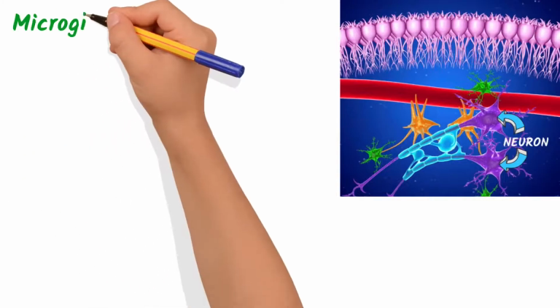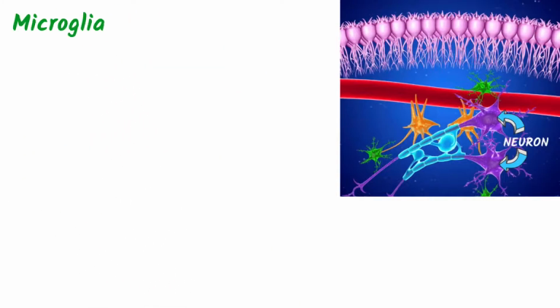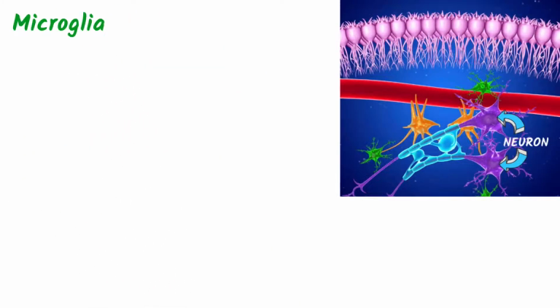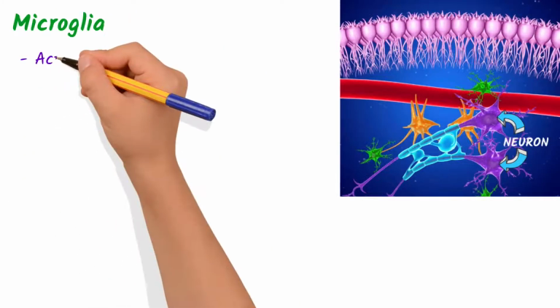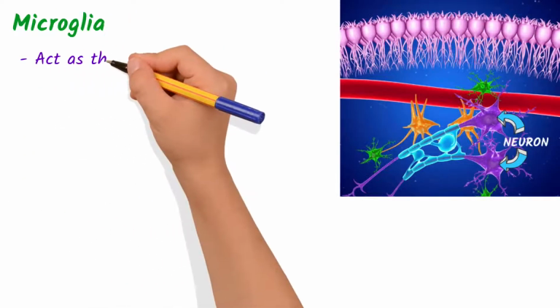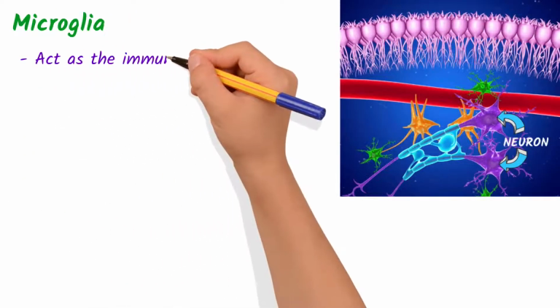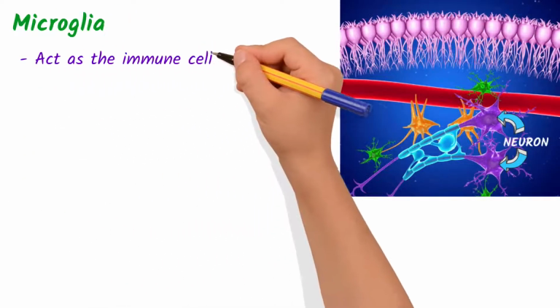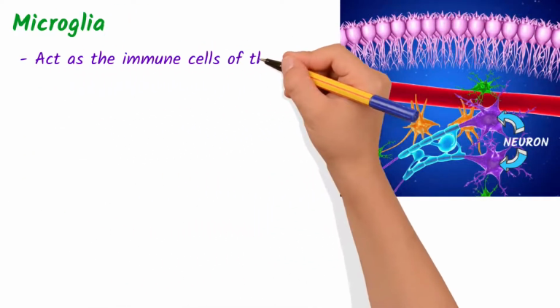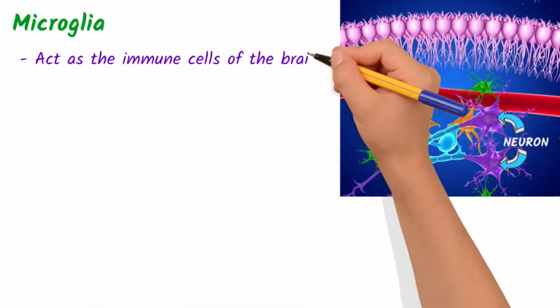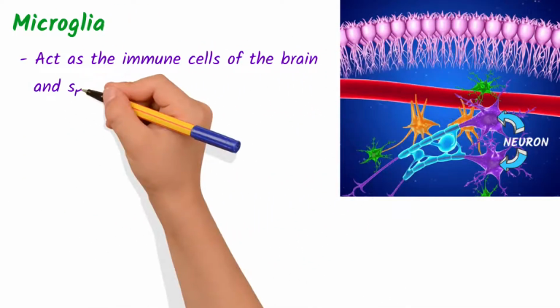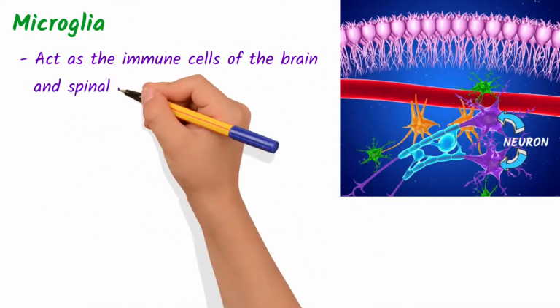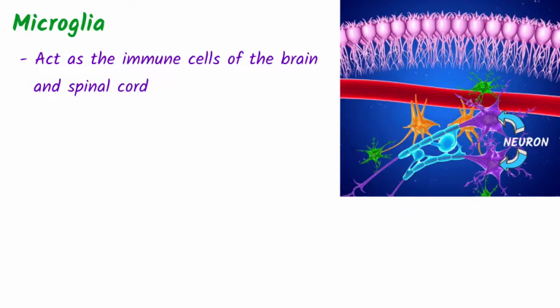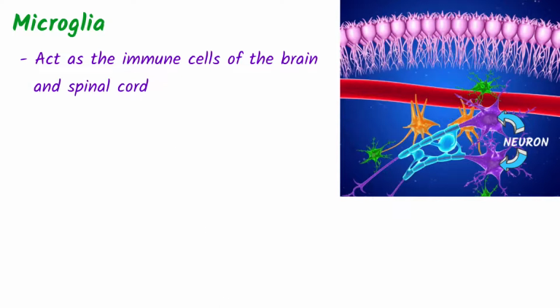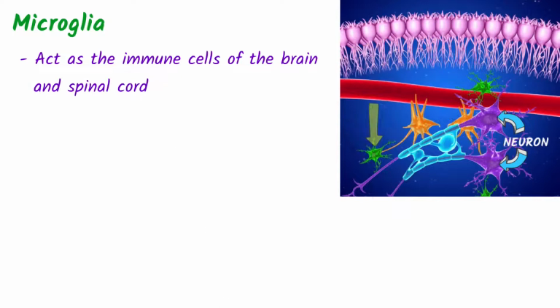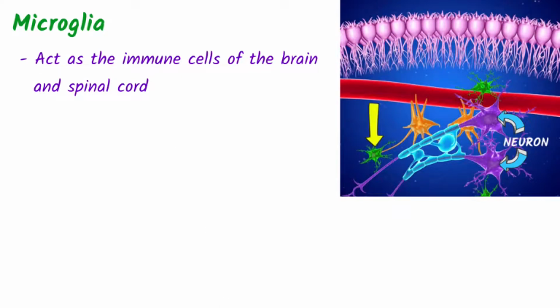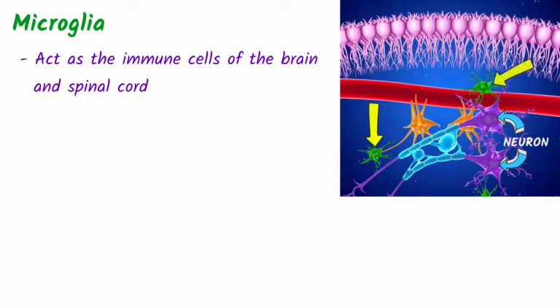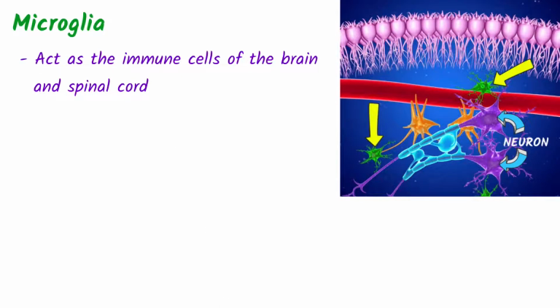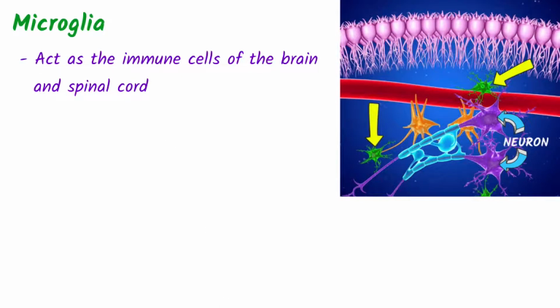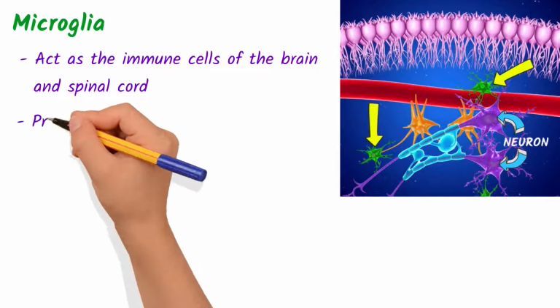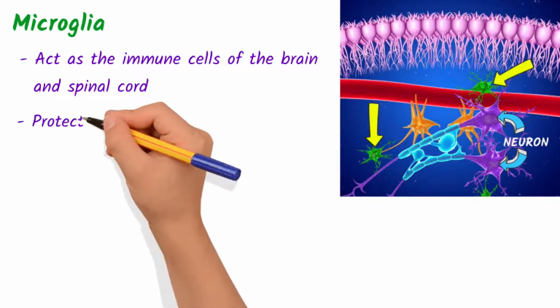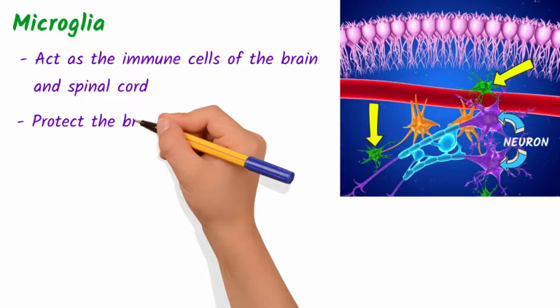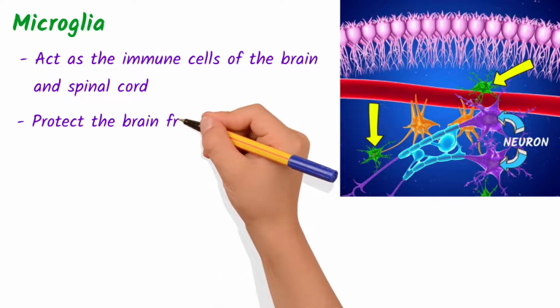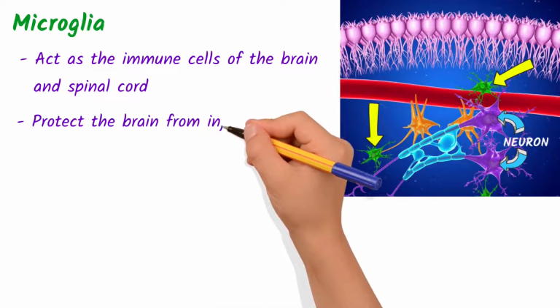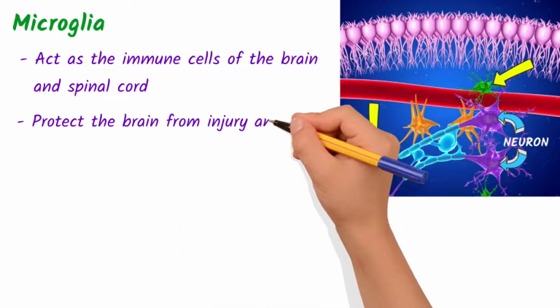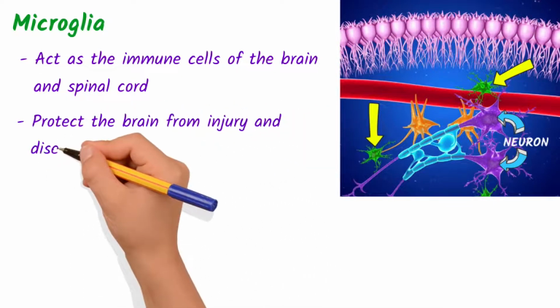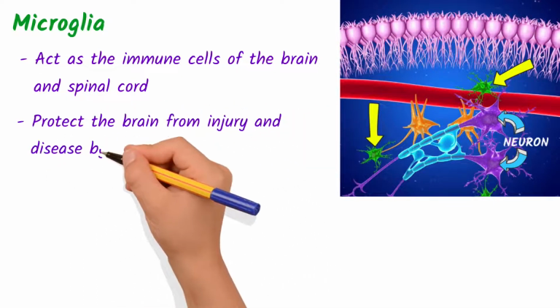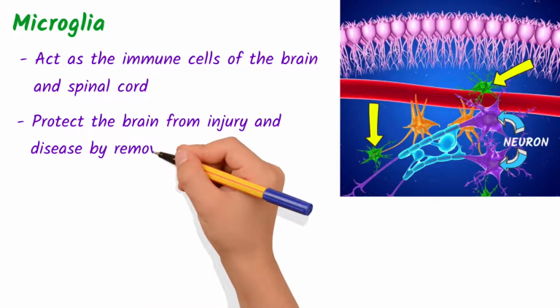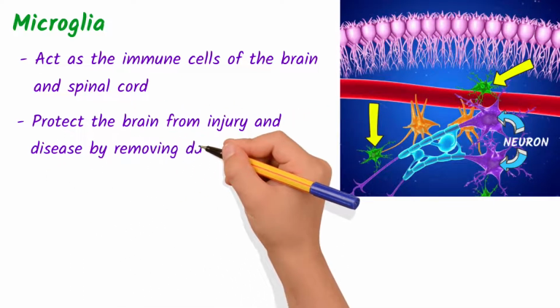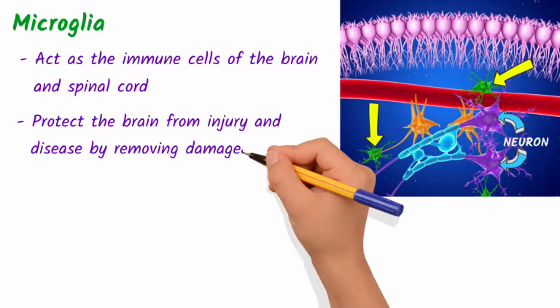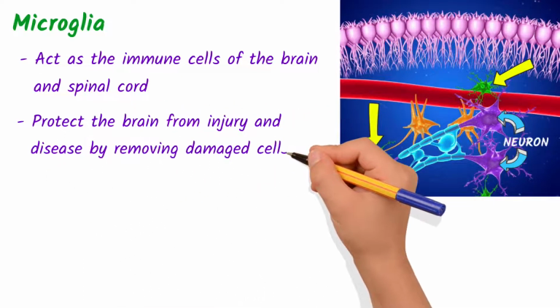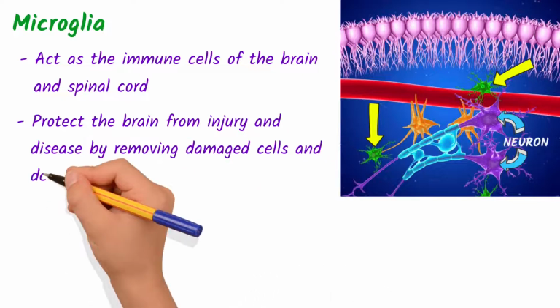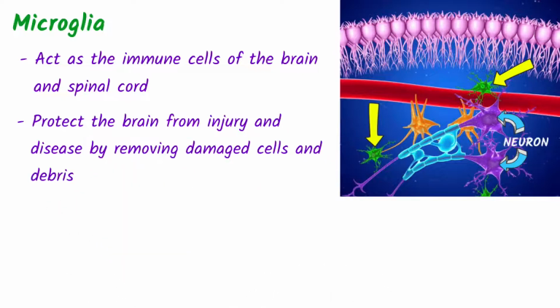Microglia act as the immune cells of the brain and spinal cord. They help to protect the brain from injury and disease by removing damaged cells and debris.